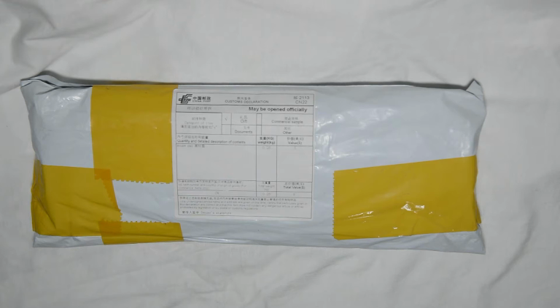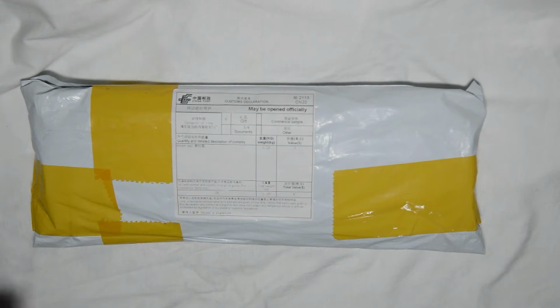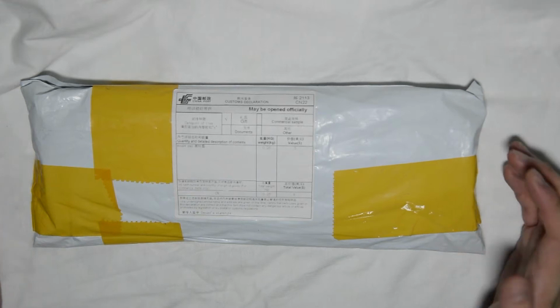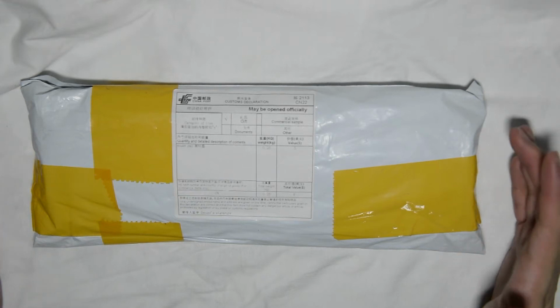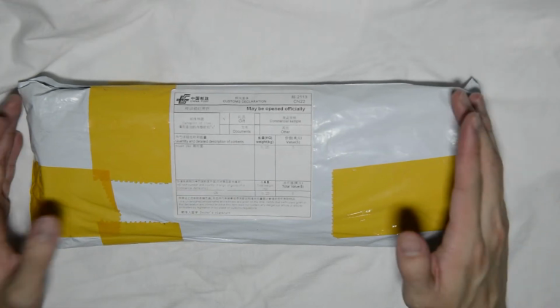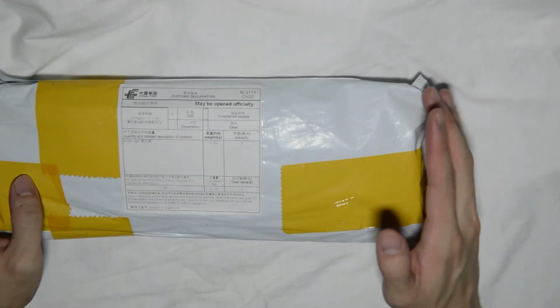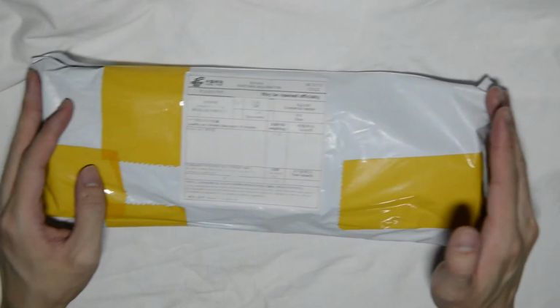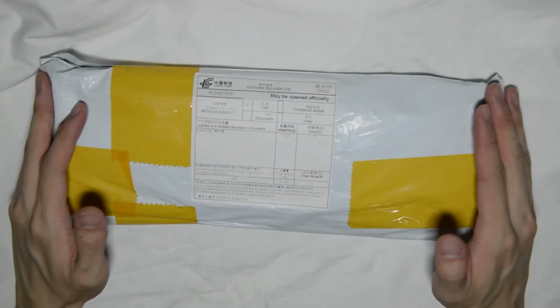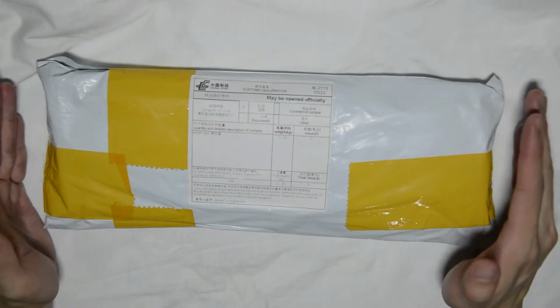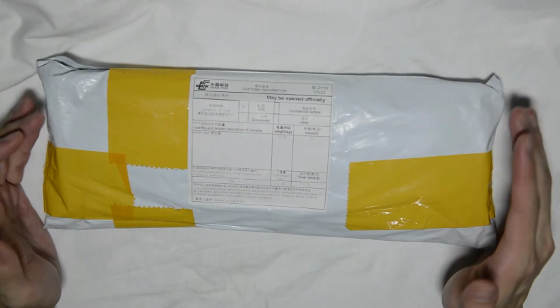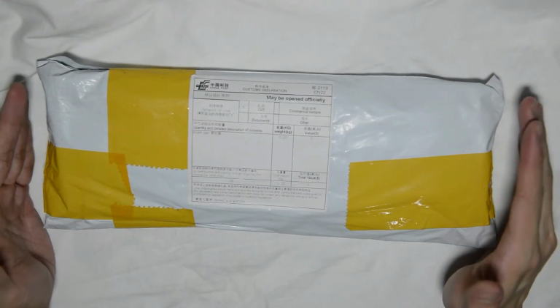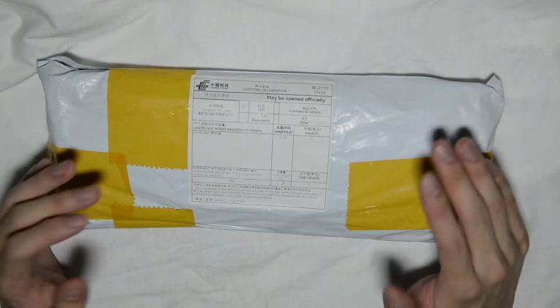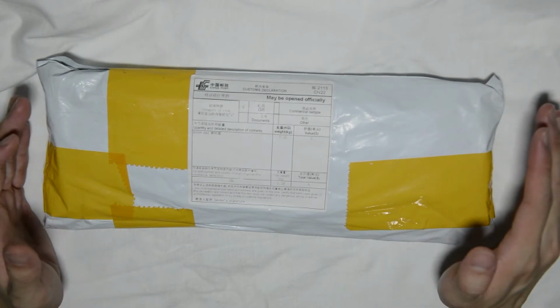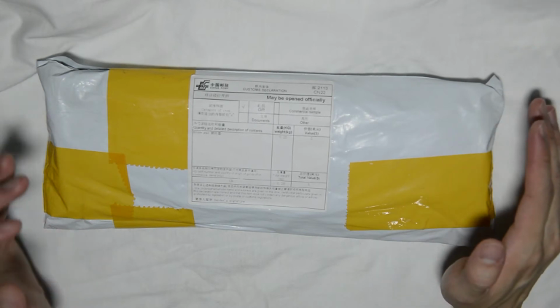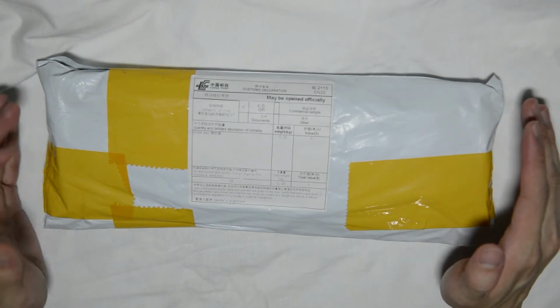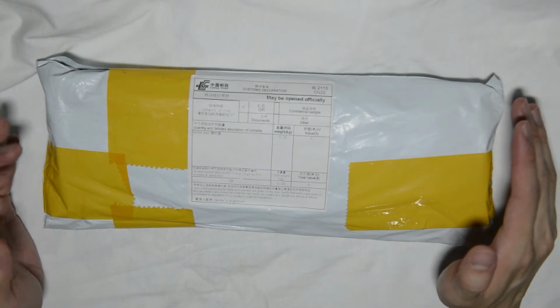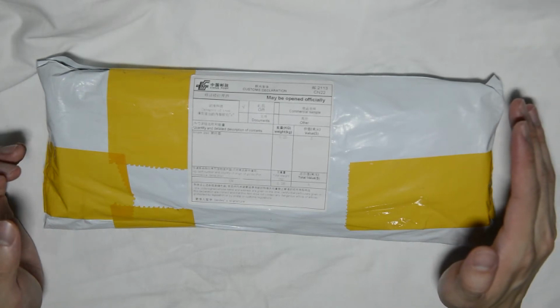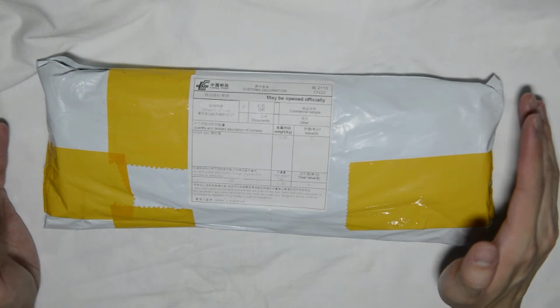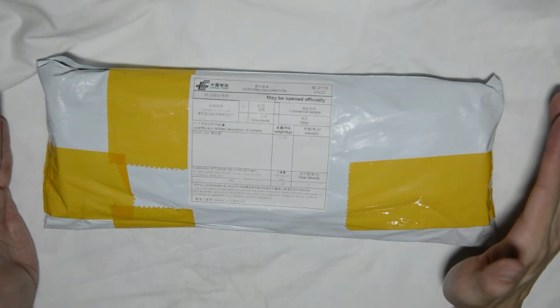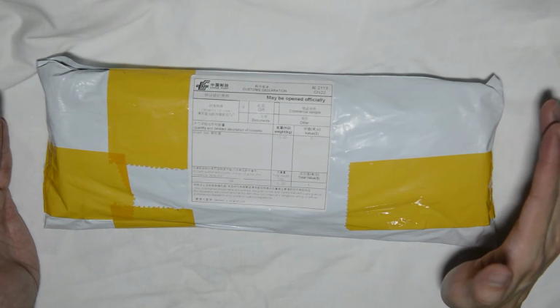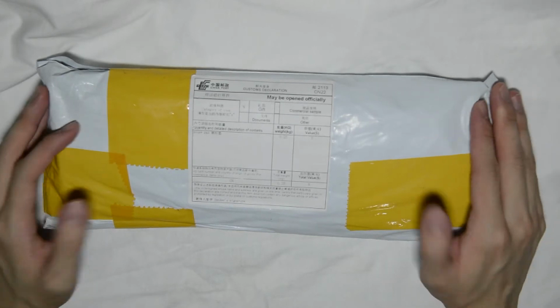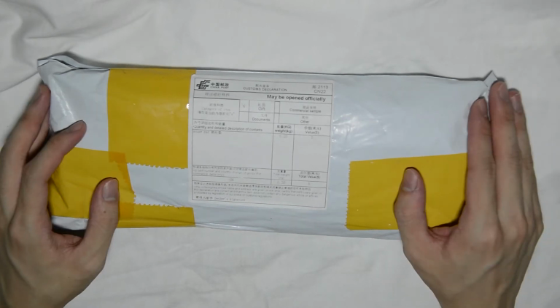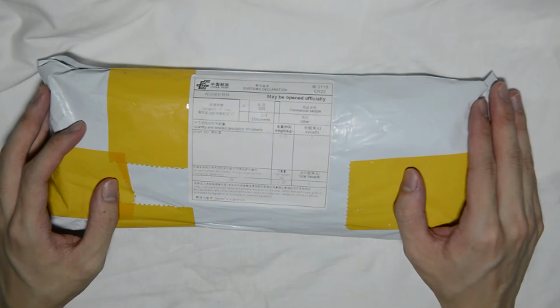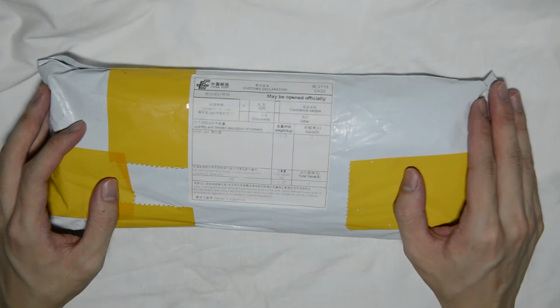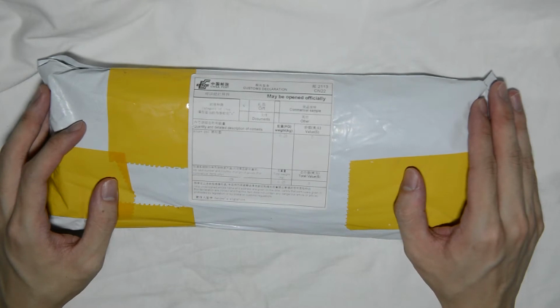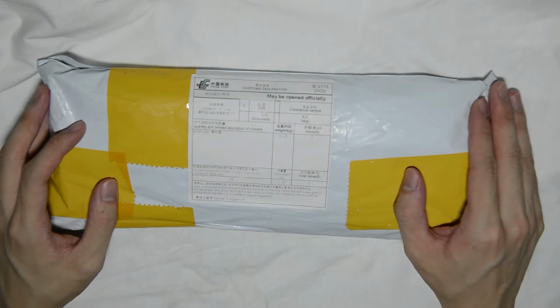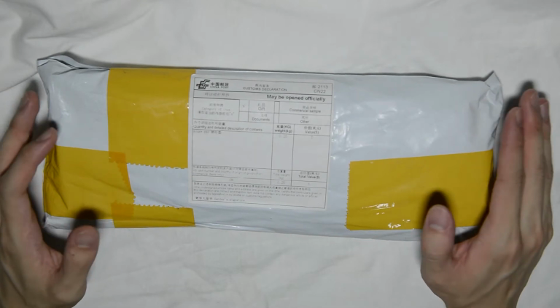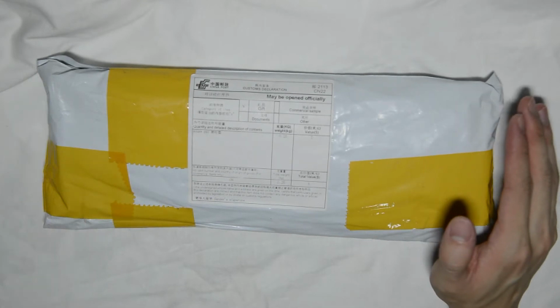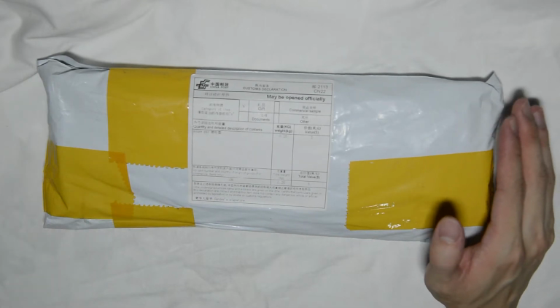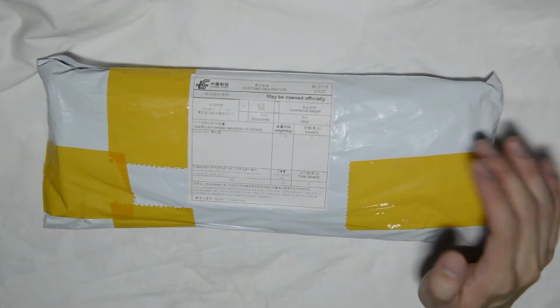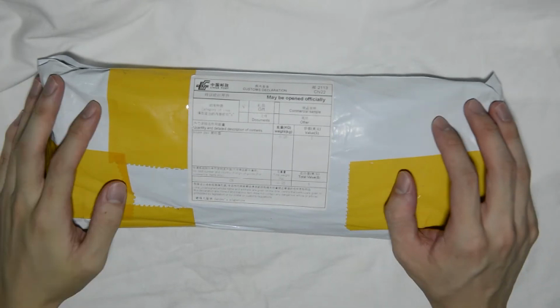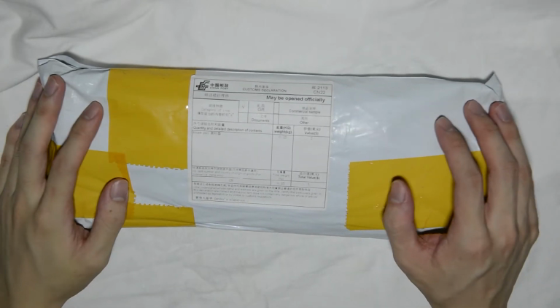Hey guys, what's up? This is Swift here. First and foremost, before we begin anything, I want to say I'm very sorry for no updates, no videos, for the past few months. The main reason why is basically college — college was crazy for me. That's the only excuse I have, but enough rambling about that.